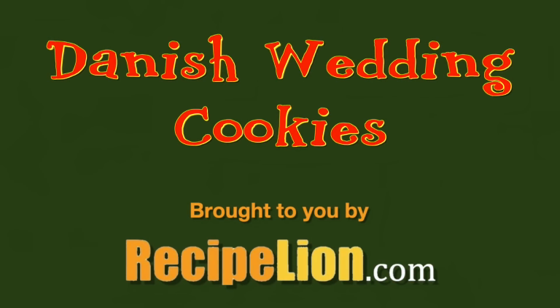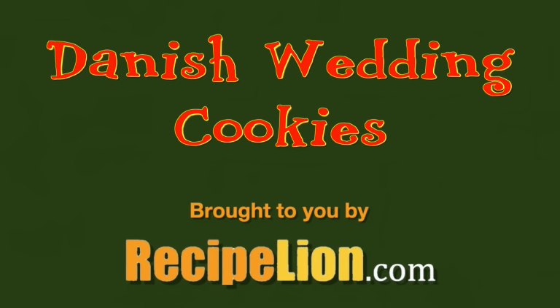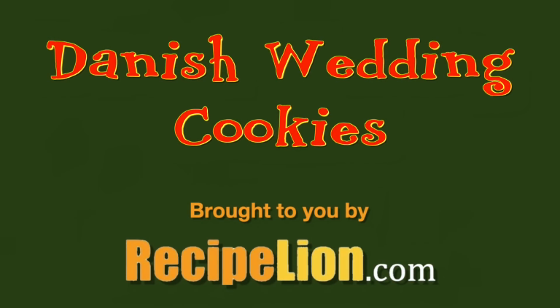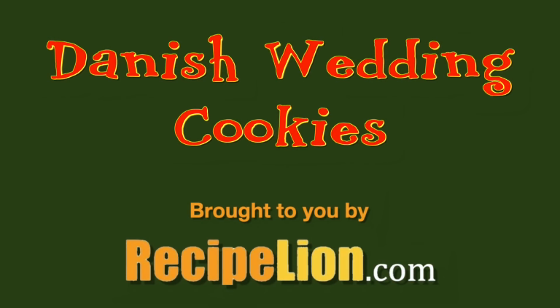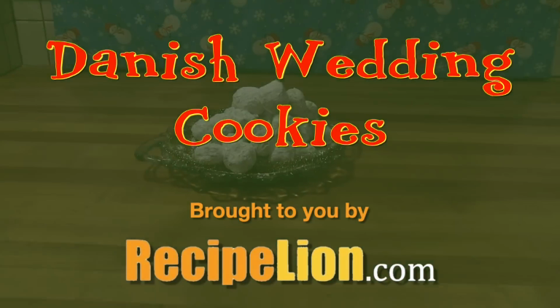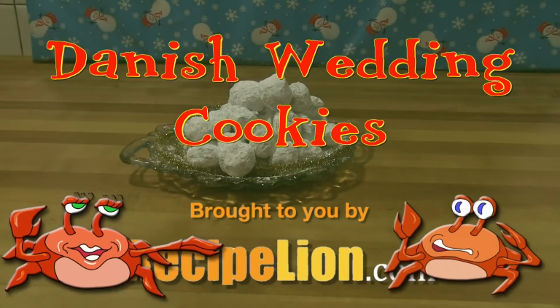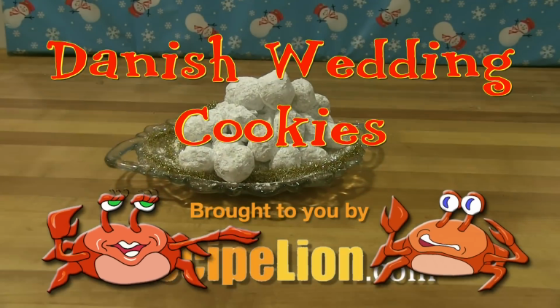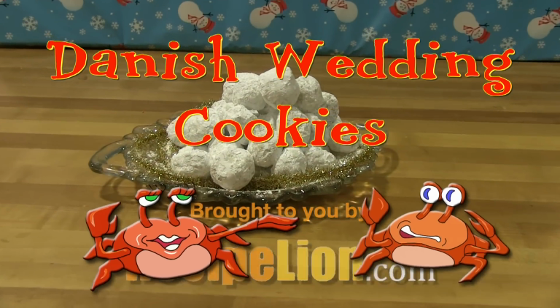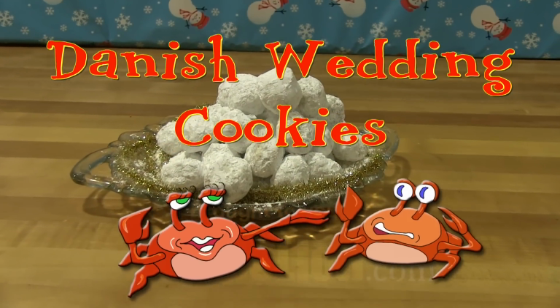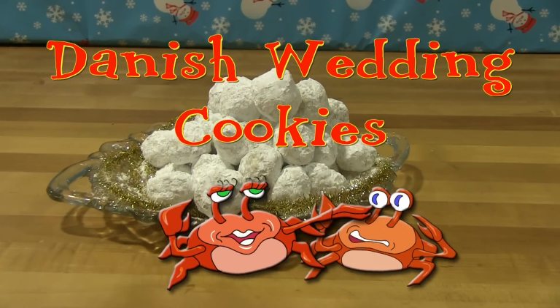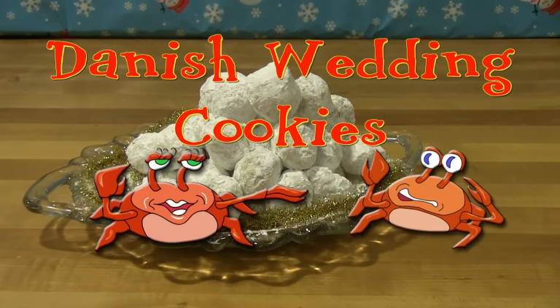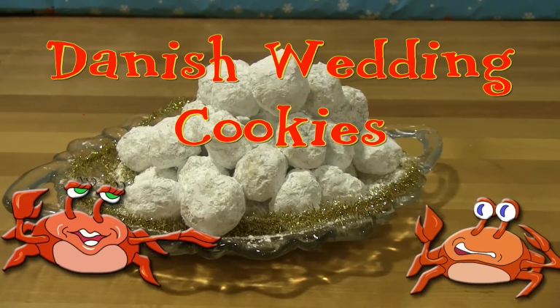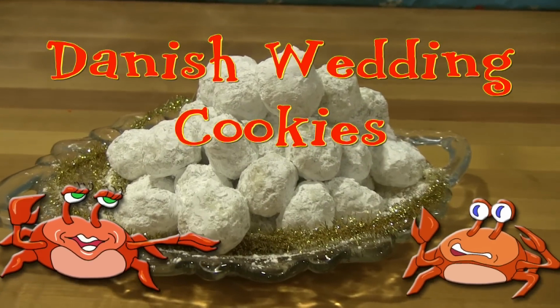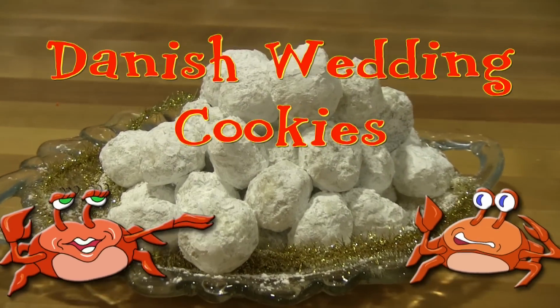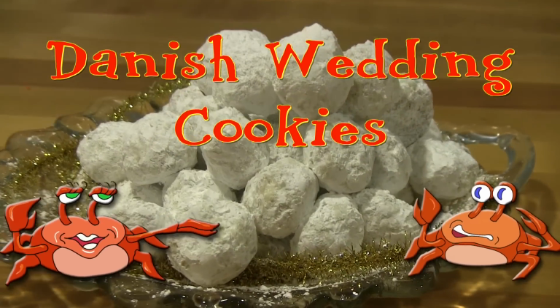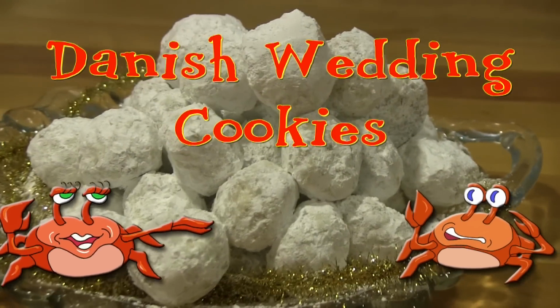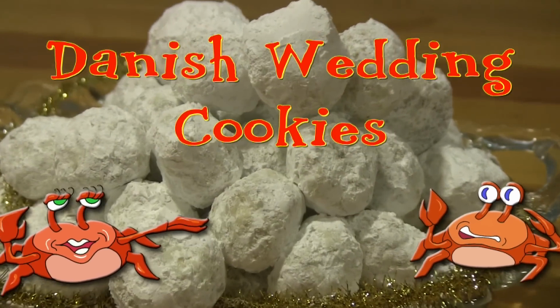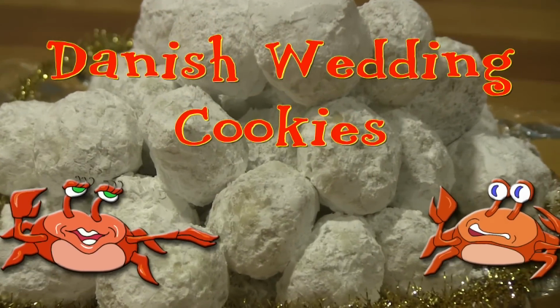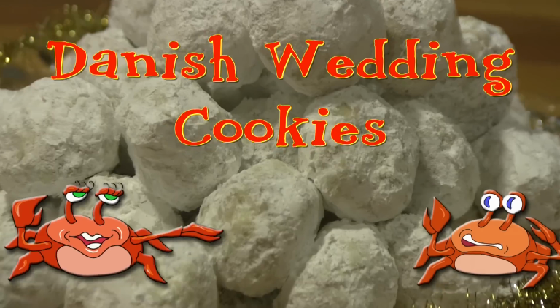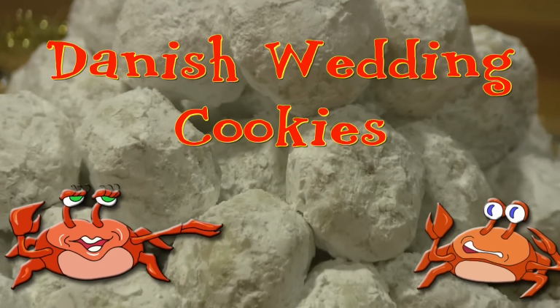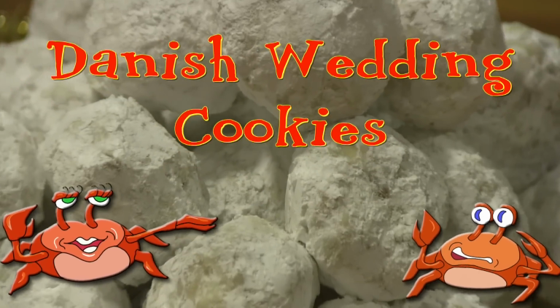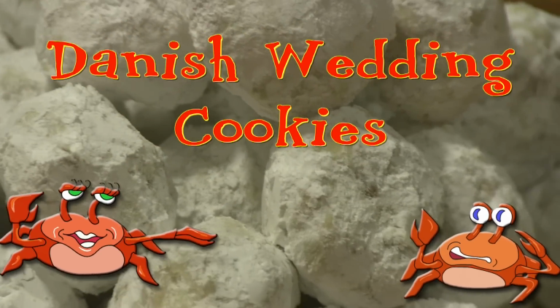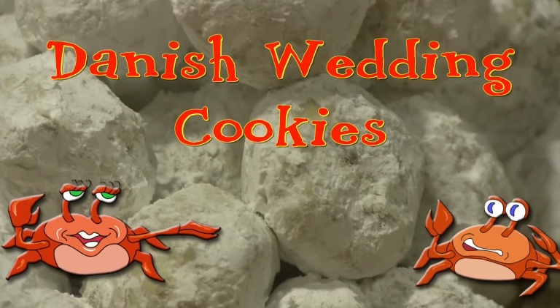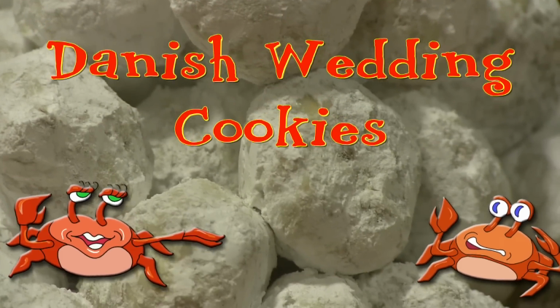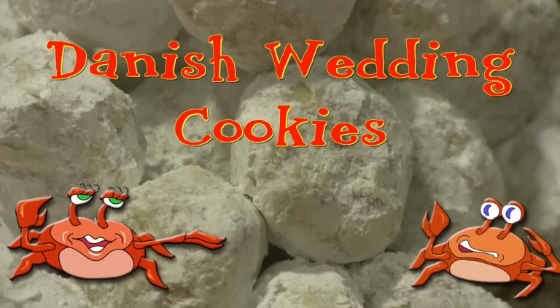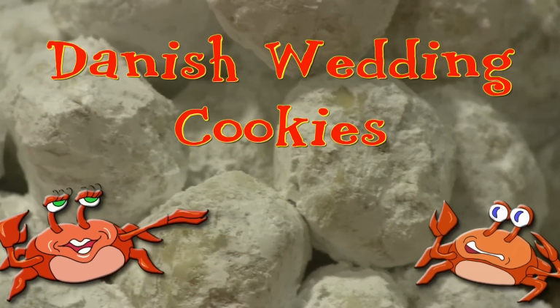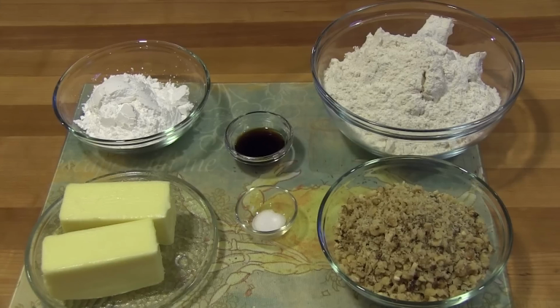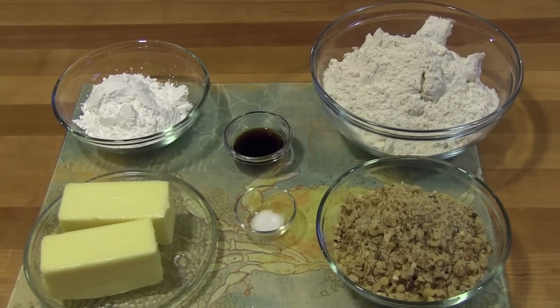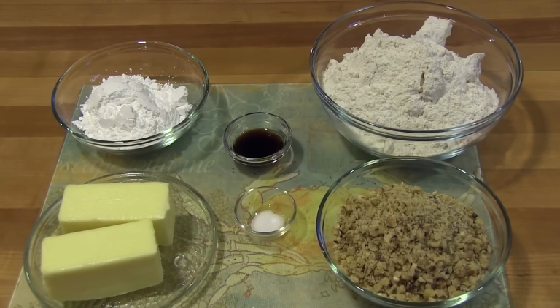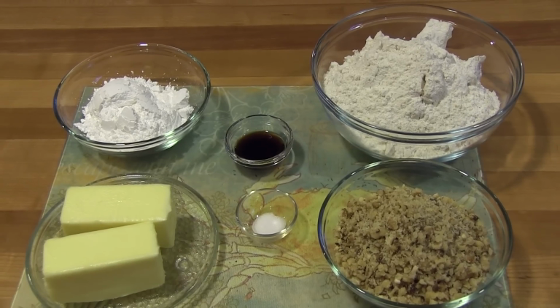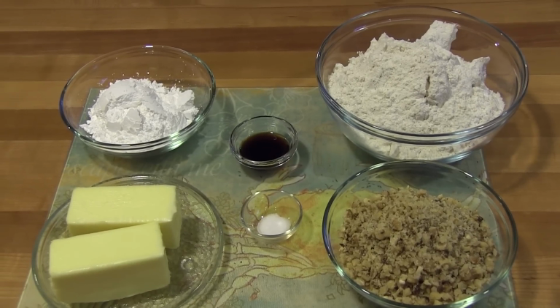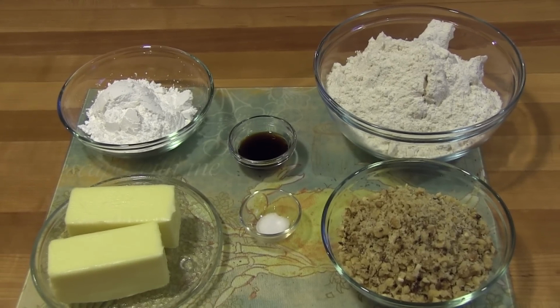This recipe is brought to you by RecipeLion.com. This cookie recipe has been around for generations. They have many names, many nationalities, and they're definitely deserving of their fame.